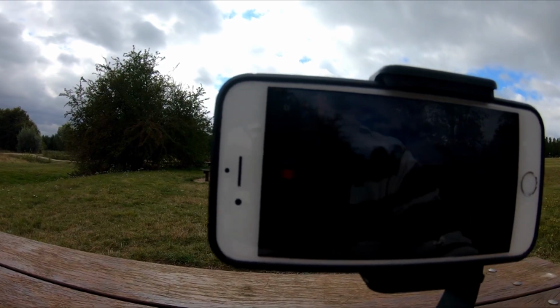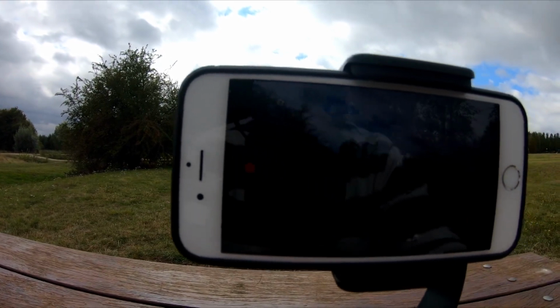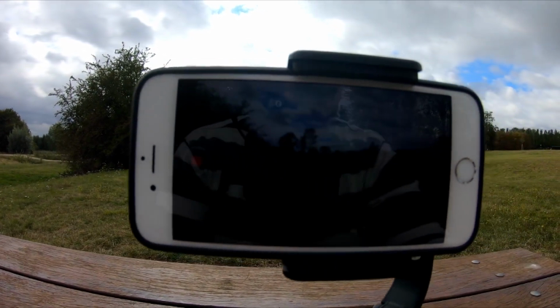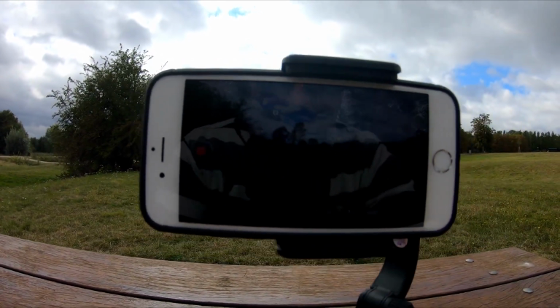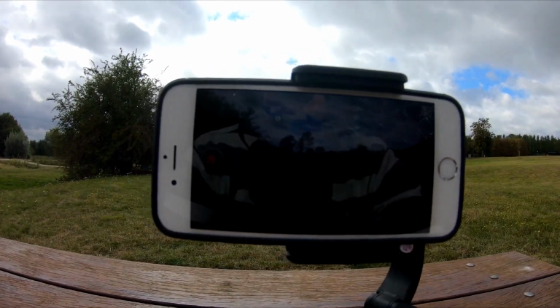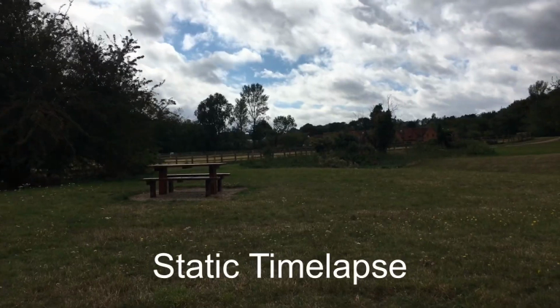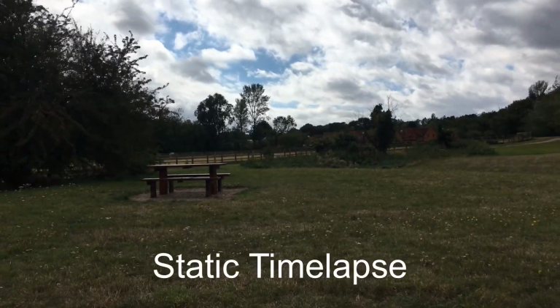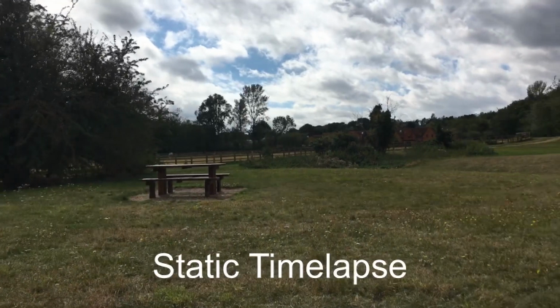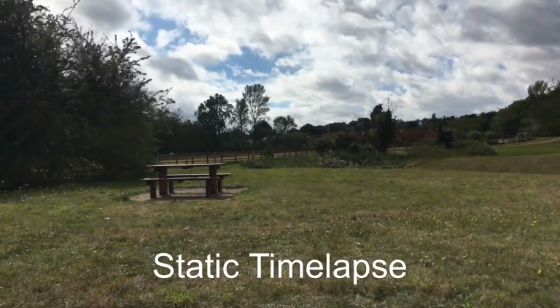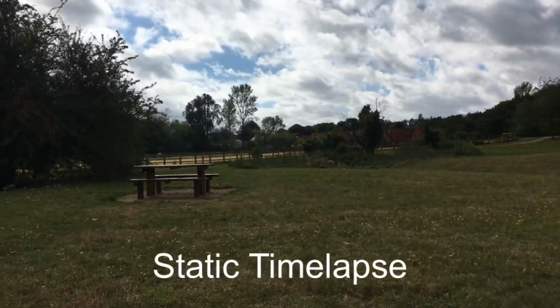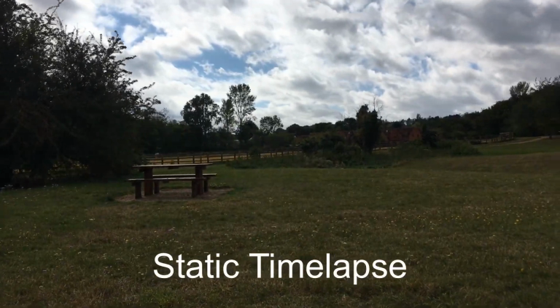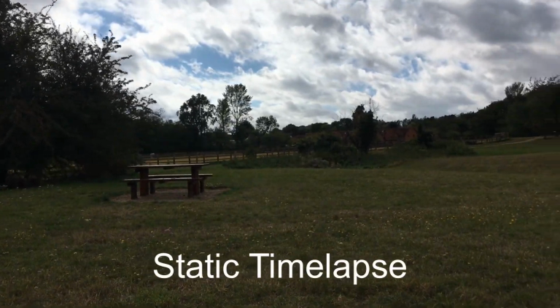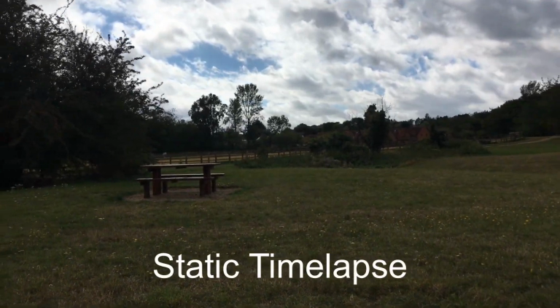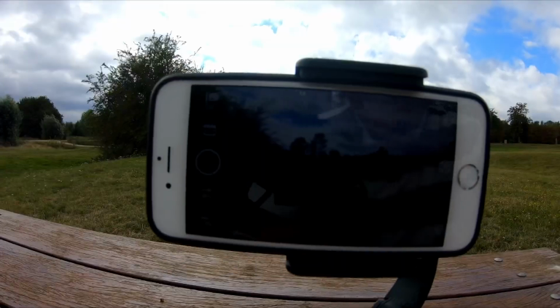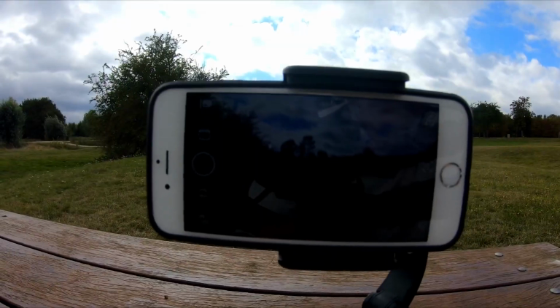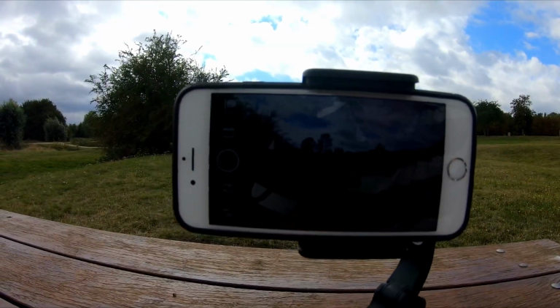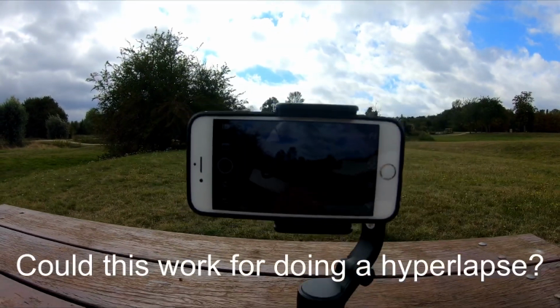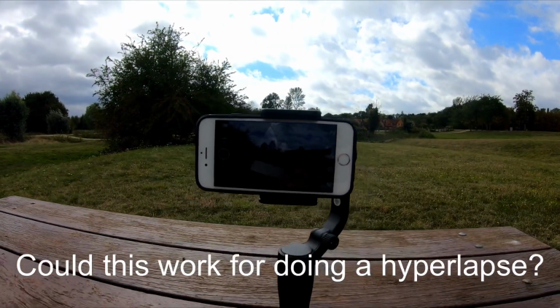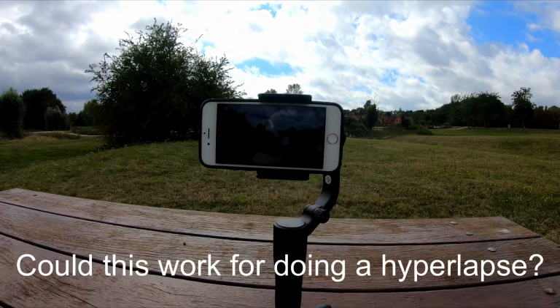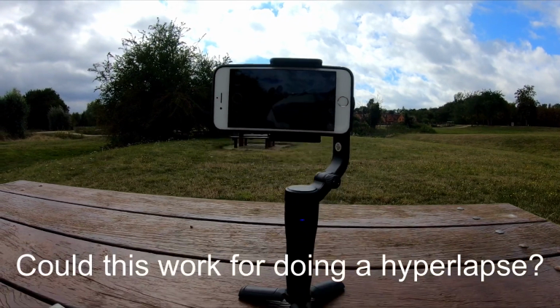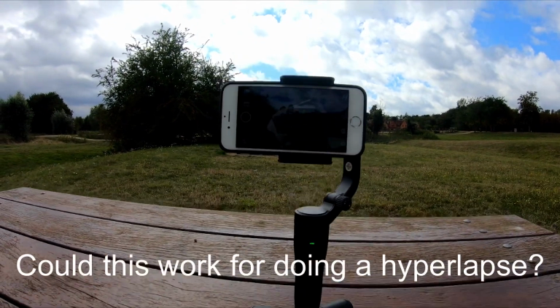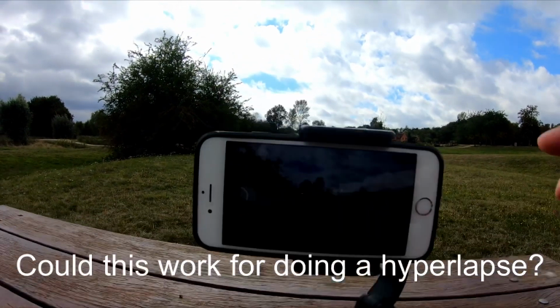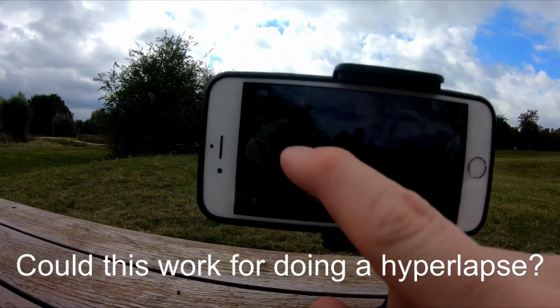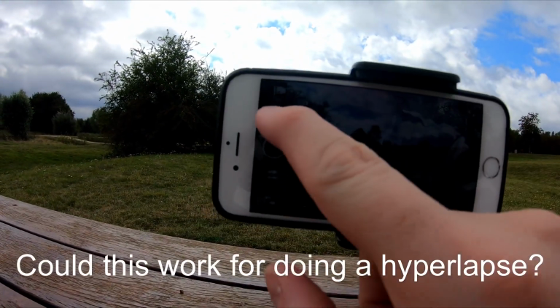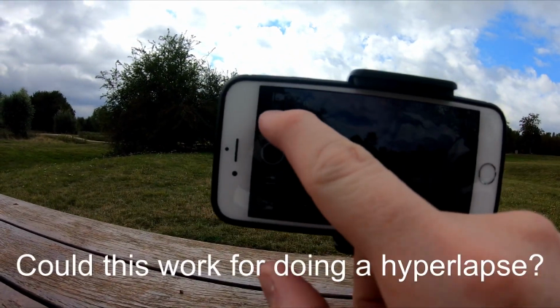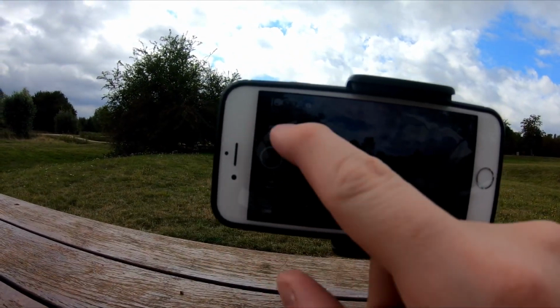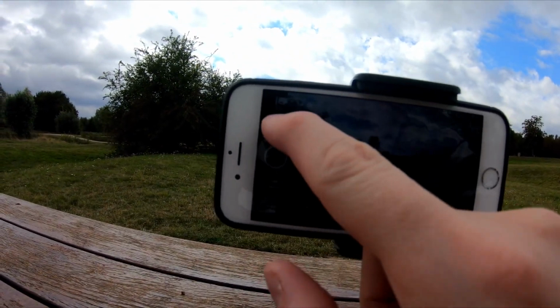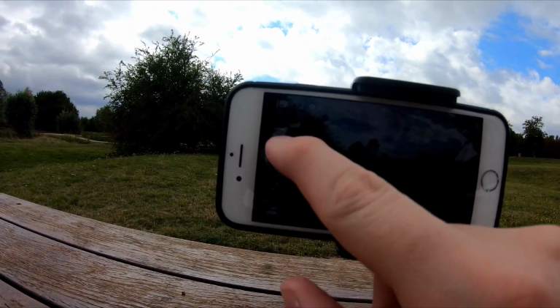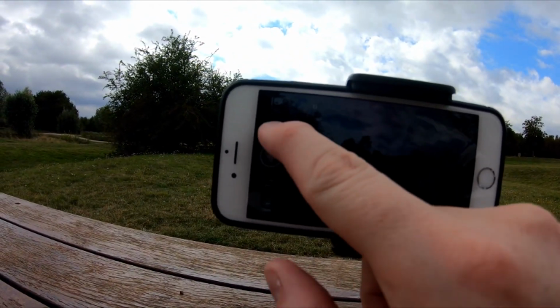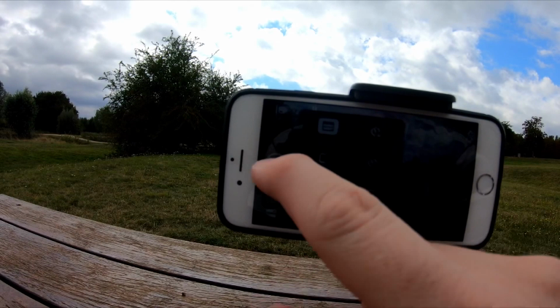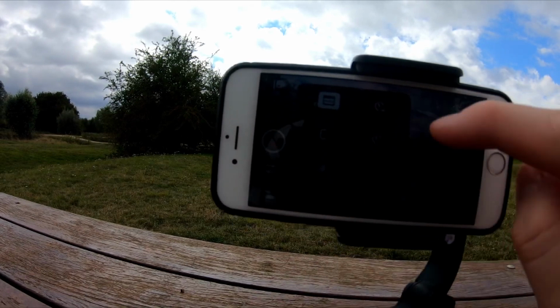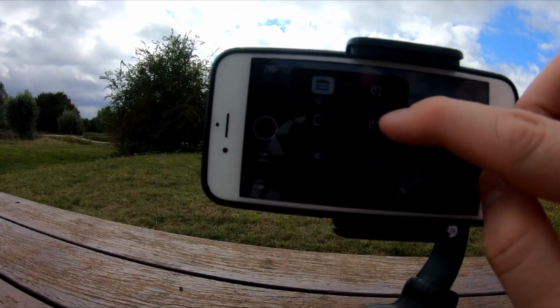It just runs like that, really. The static time lapse is saved, and I will admit it's not really much use to anyone. However, this tracking time lapse mode is much more useful.